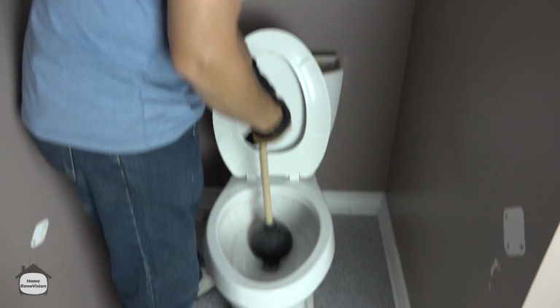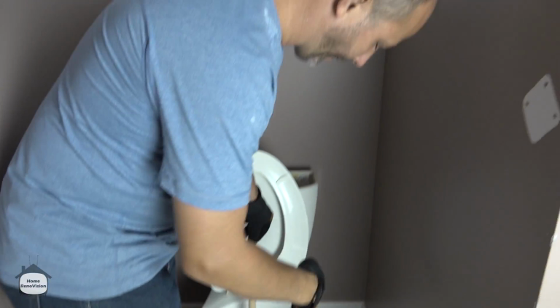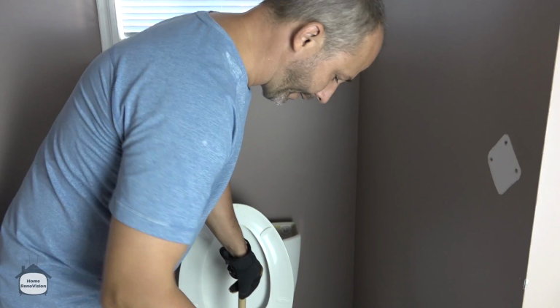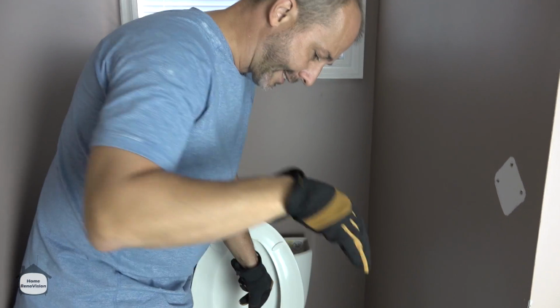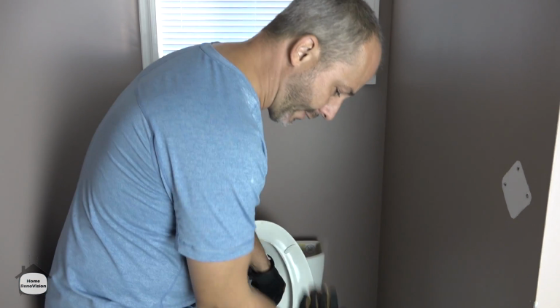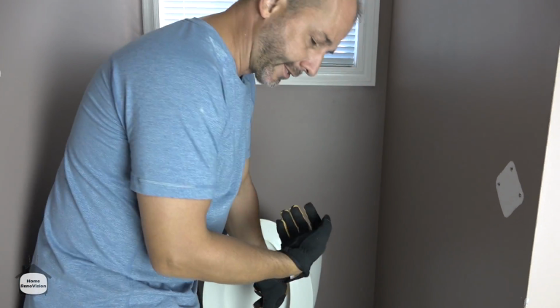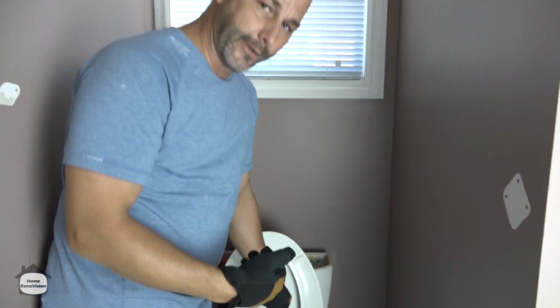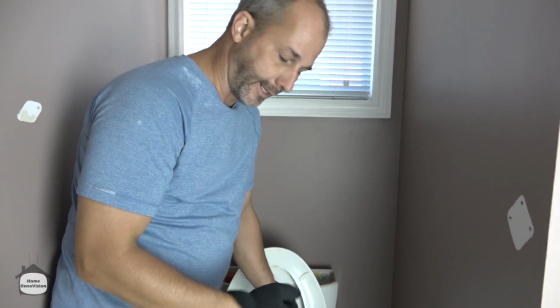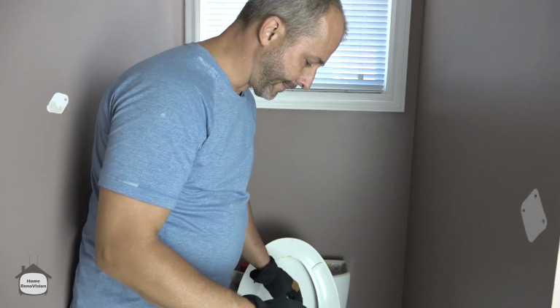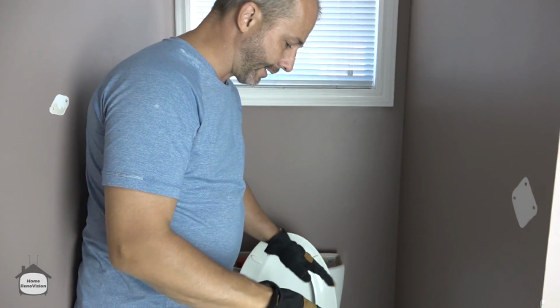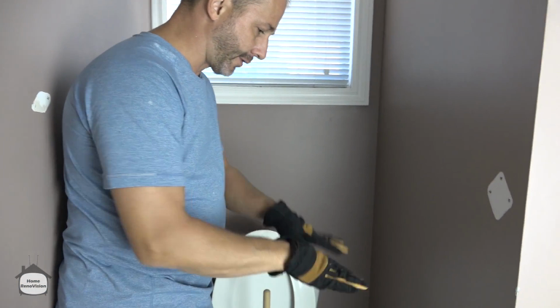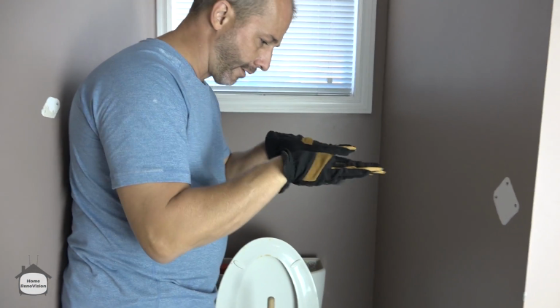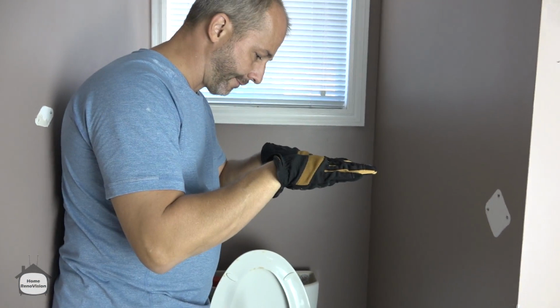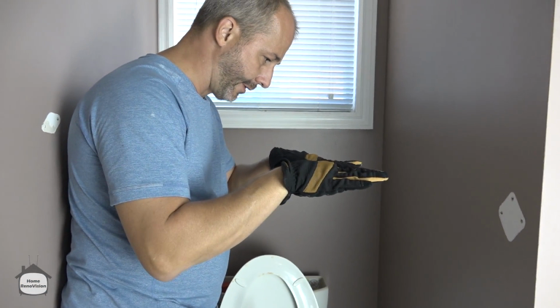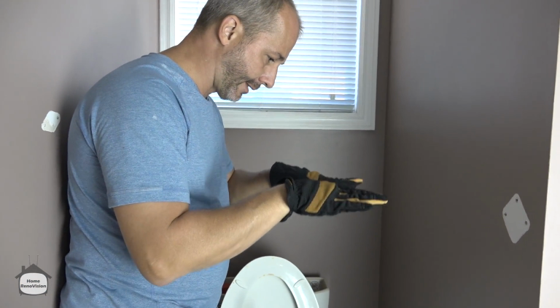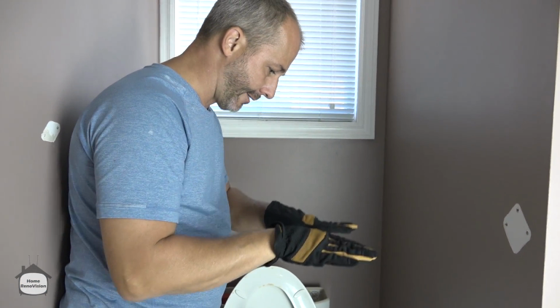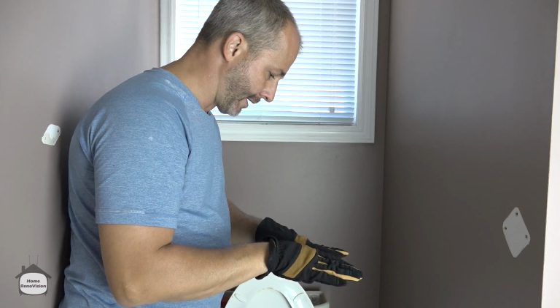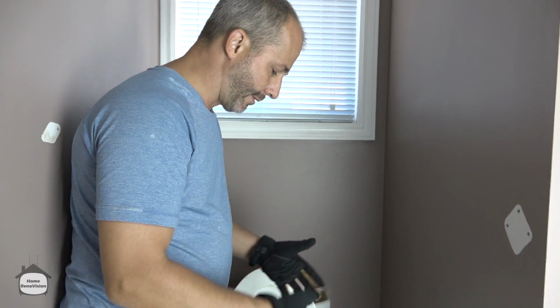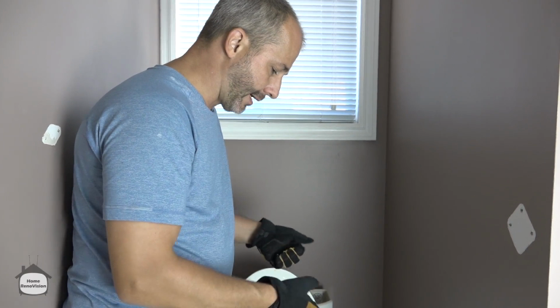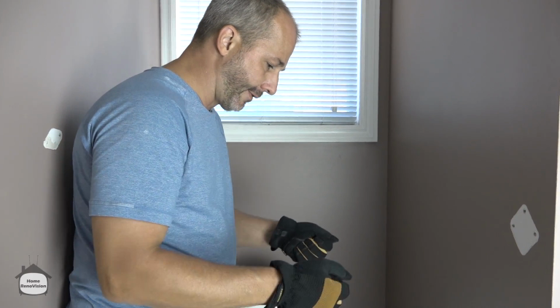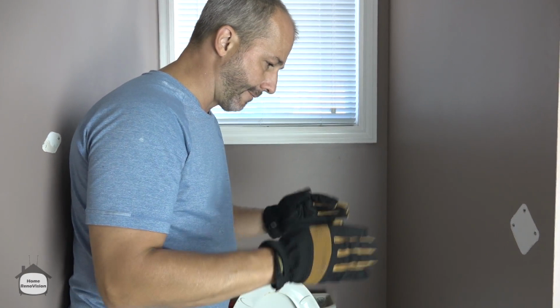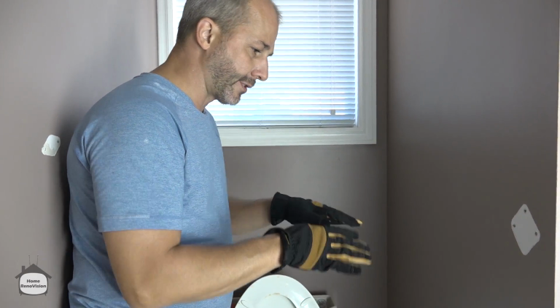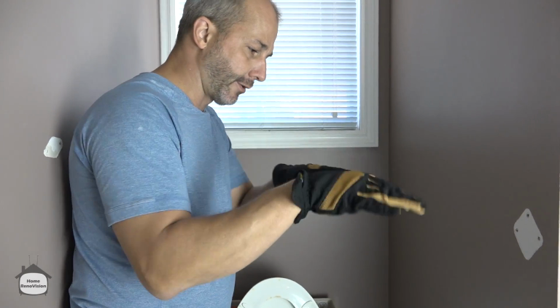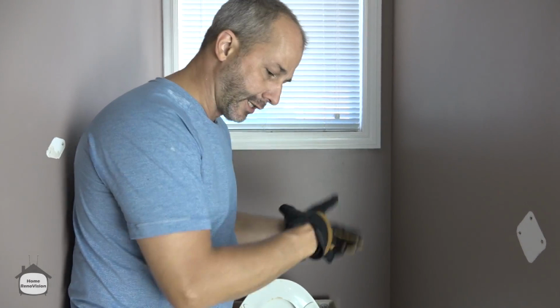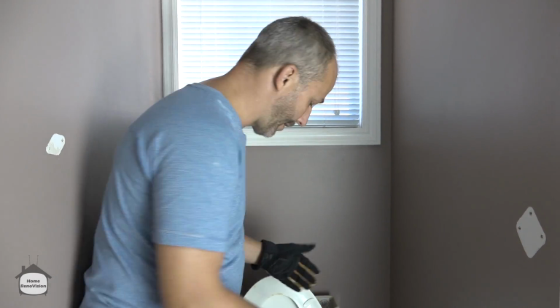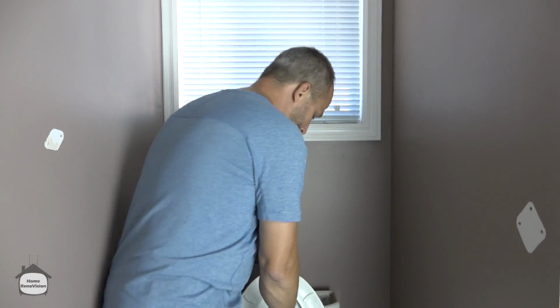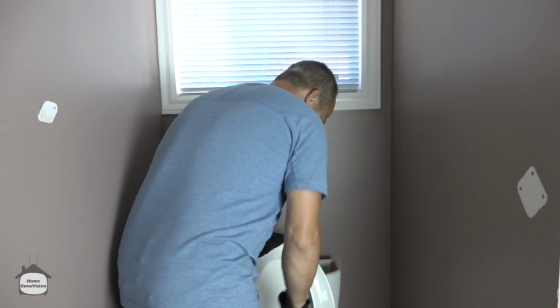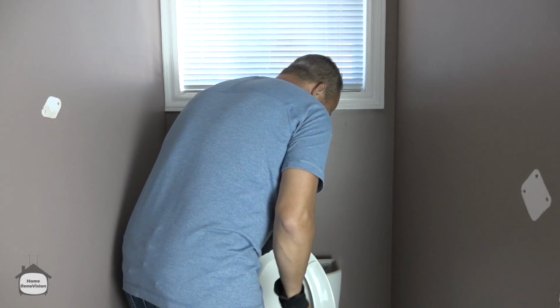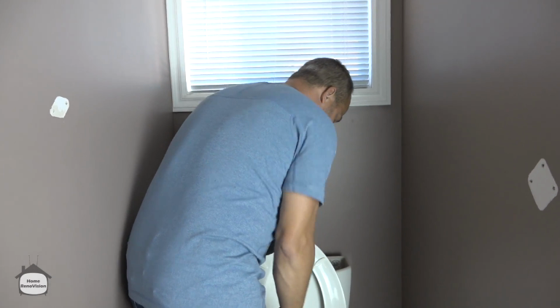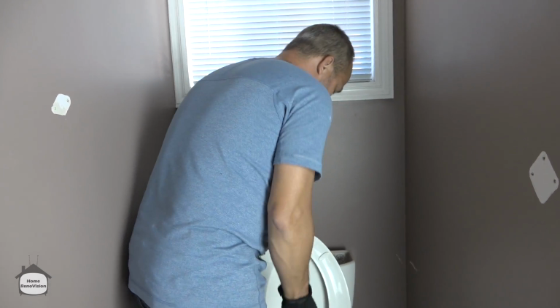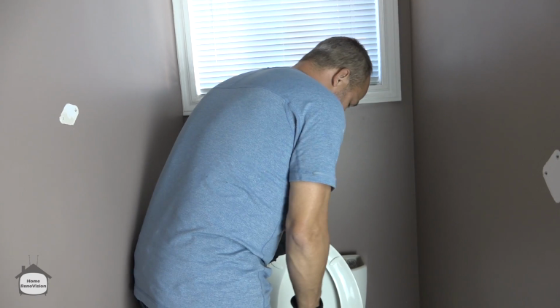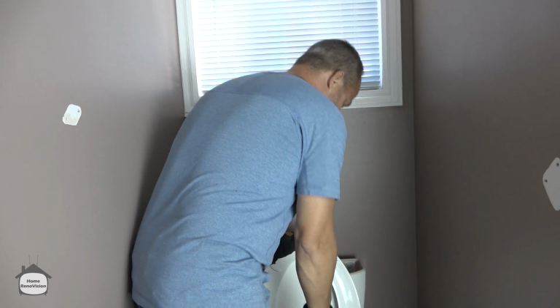Because the toilet itself has a P-trap, just like underneath your sink, and so there's a certain water level. When you can get that level down, when you're picking it up and moving it around, it won't splash over the edge and come out the bottom. So if you can force it out now with the plunger — watch out.